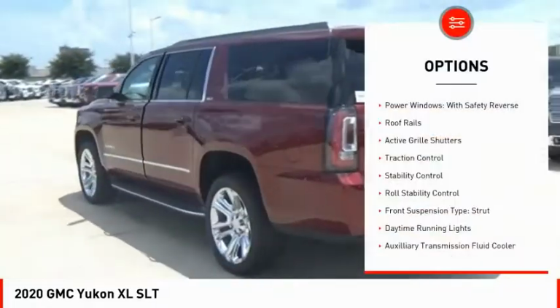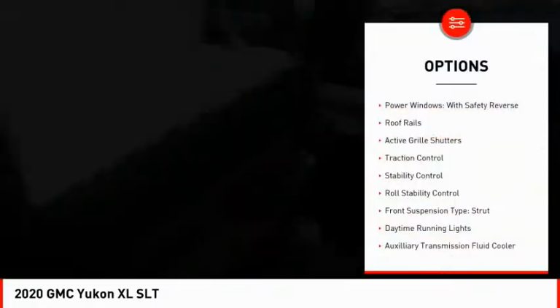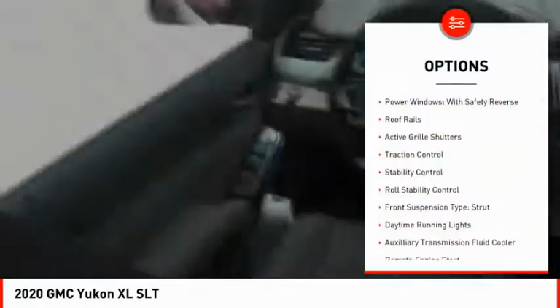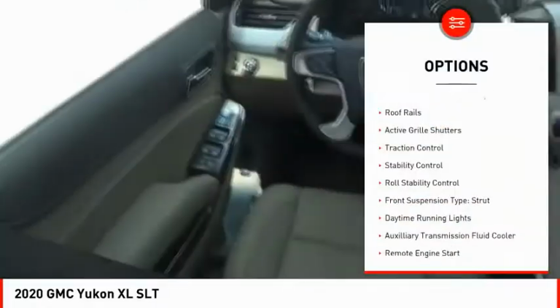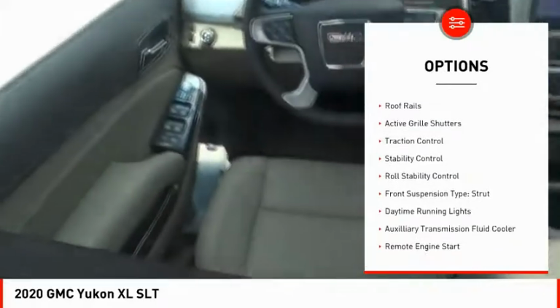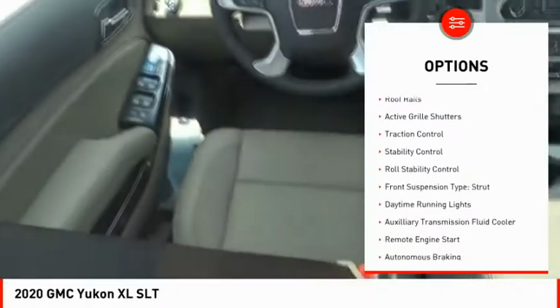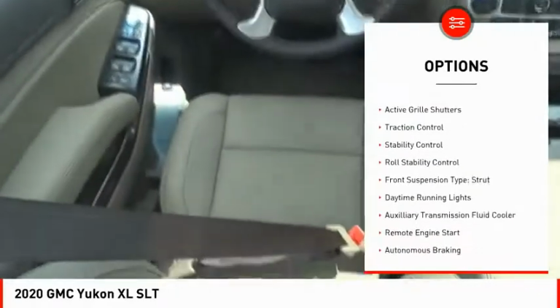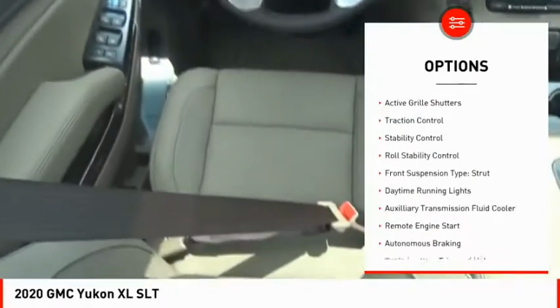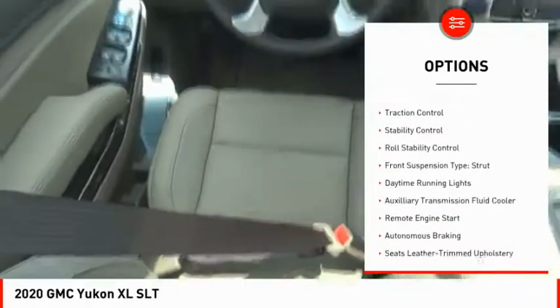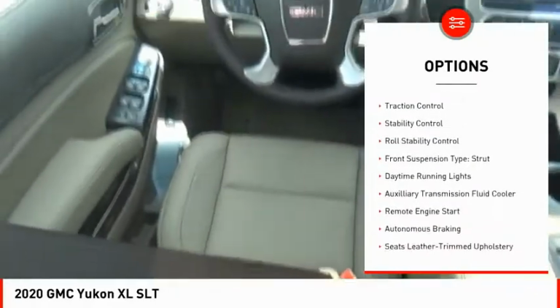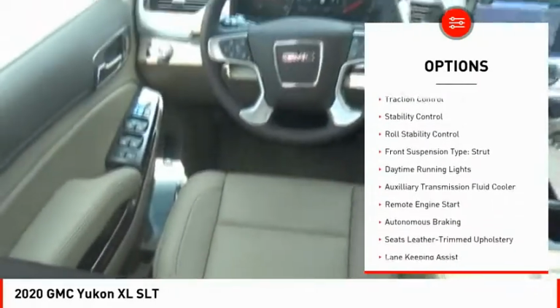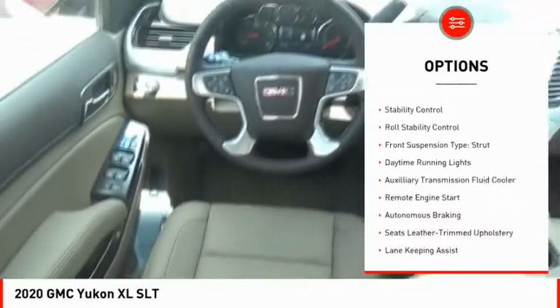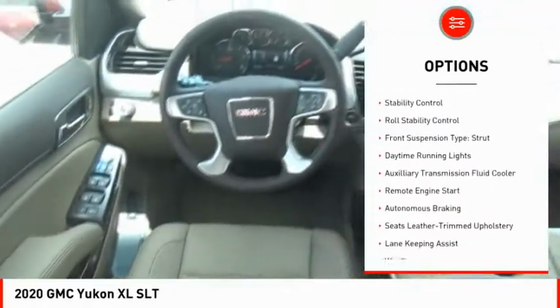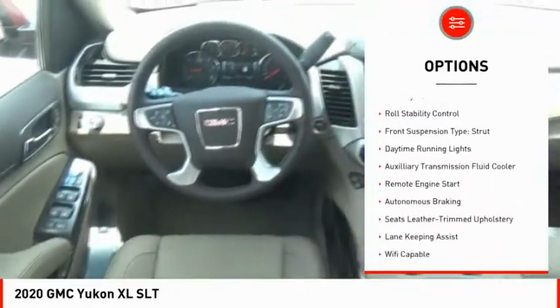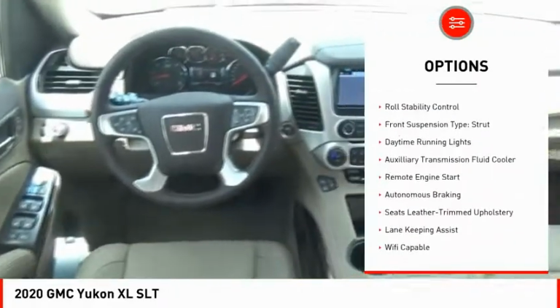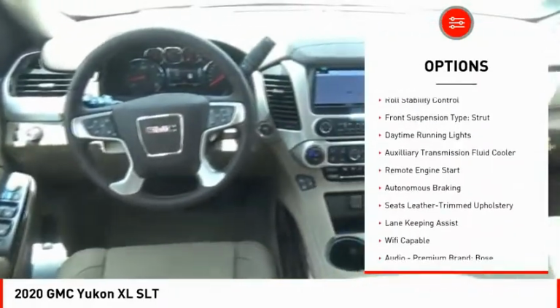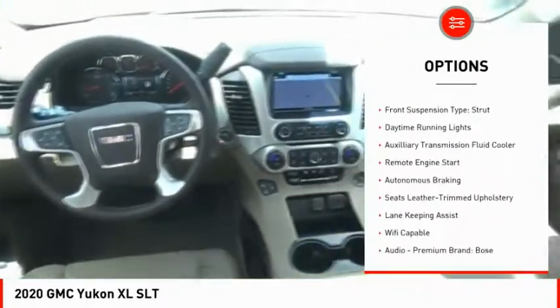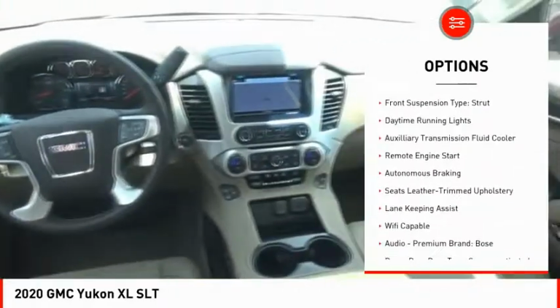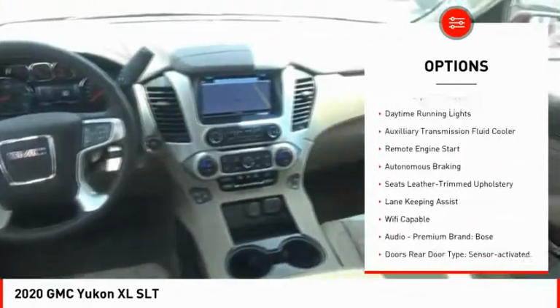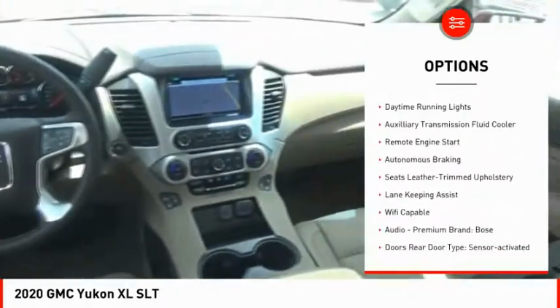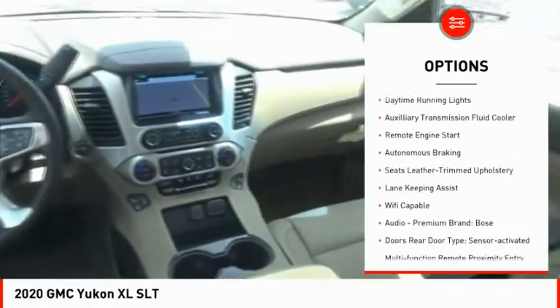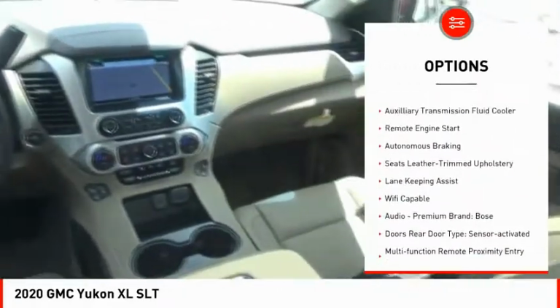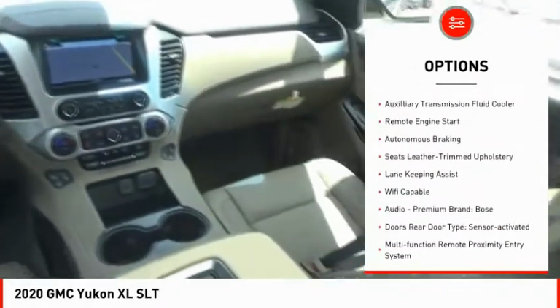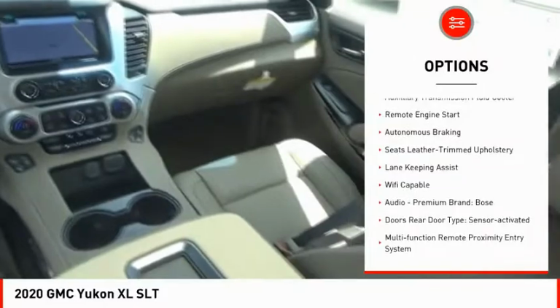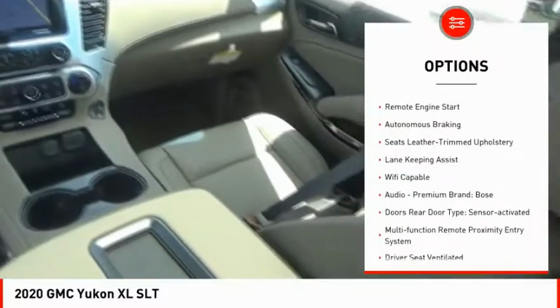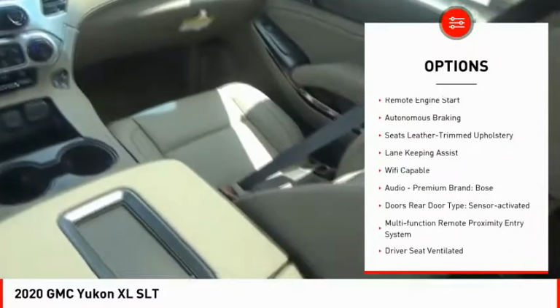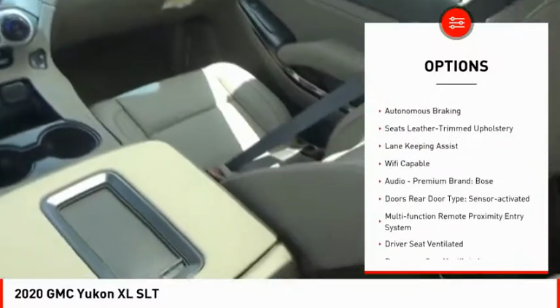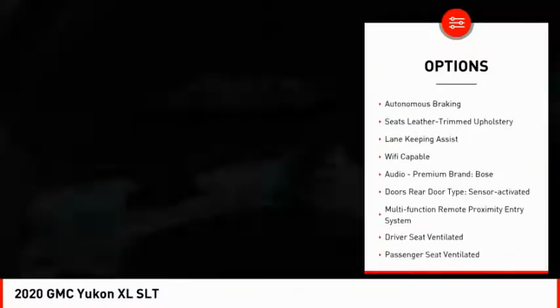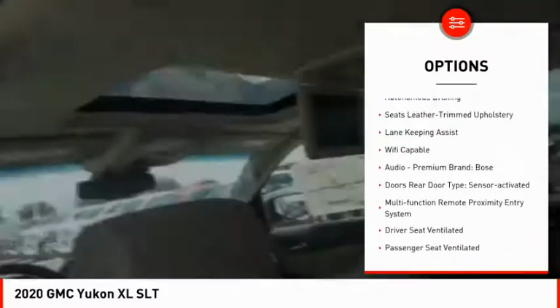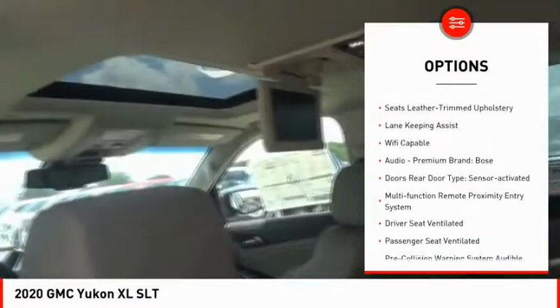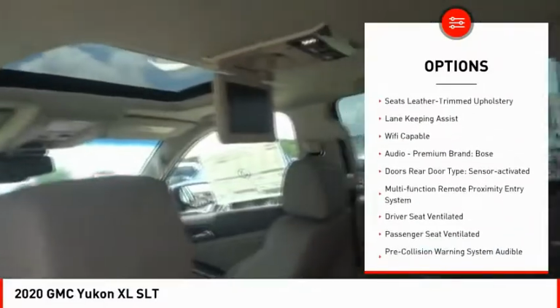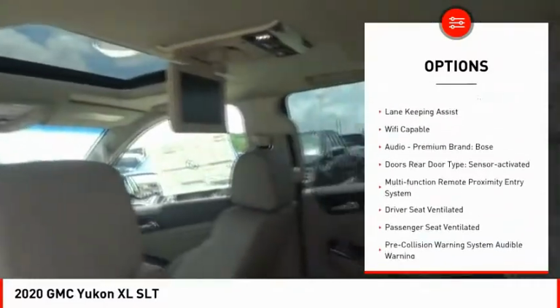Power windows with safety reverse. Roof rails. Active grille shutters. Traction control. Stability control. Roll stability control.